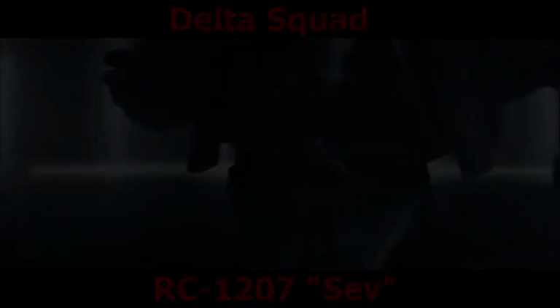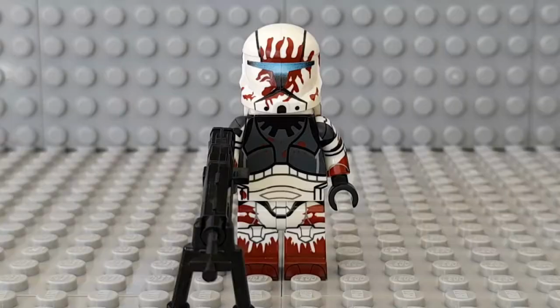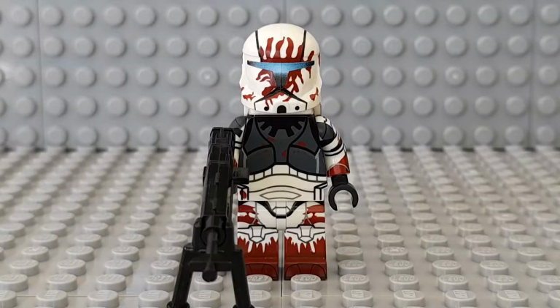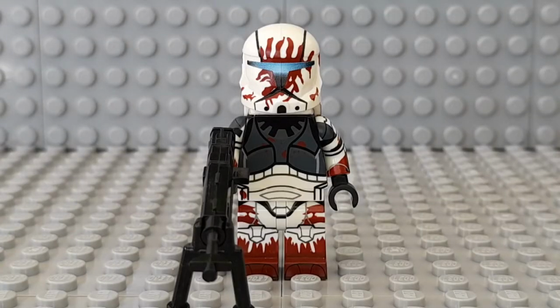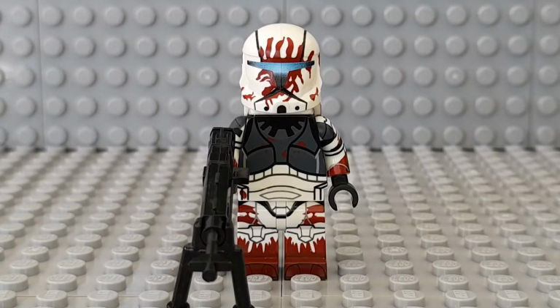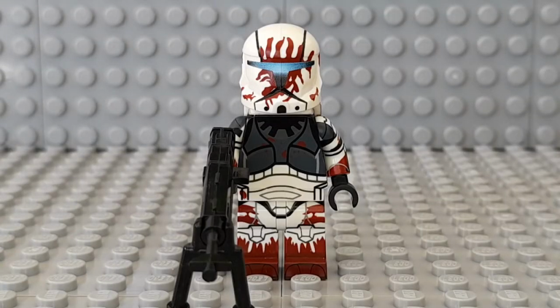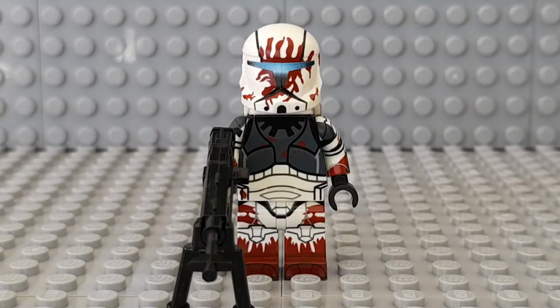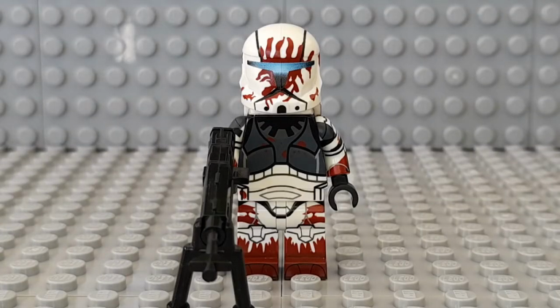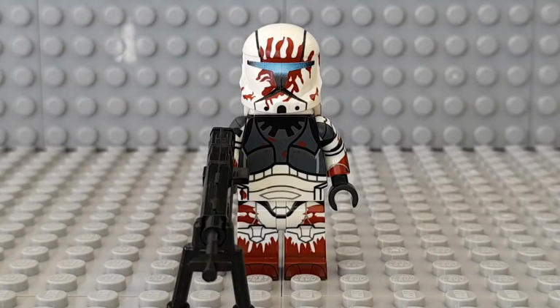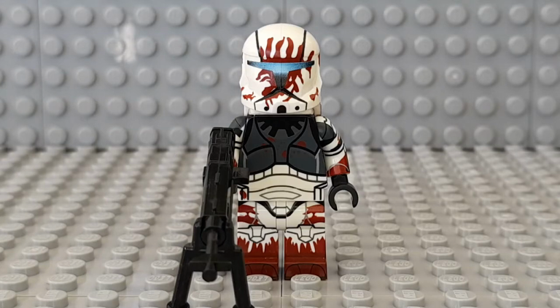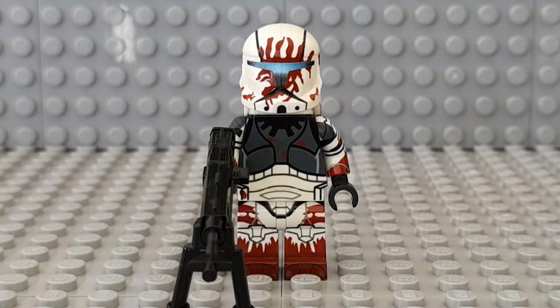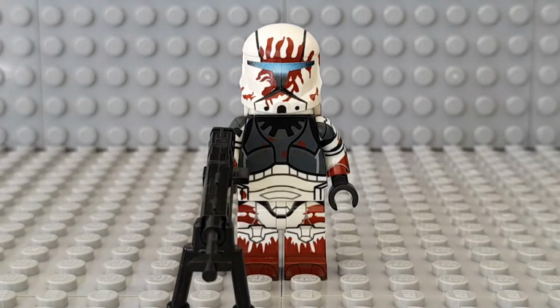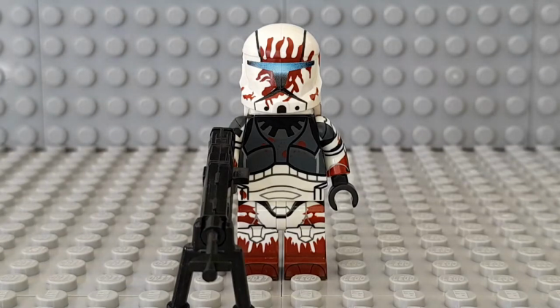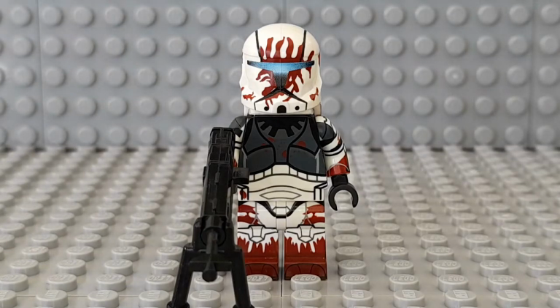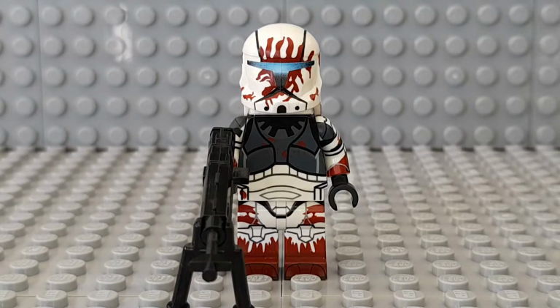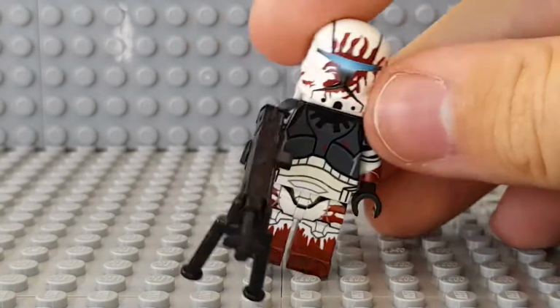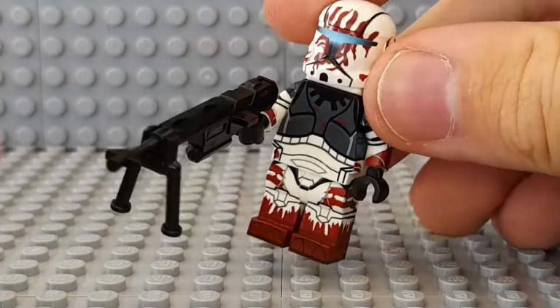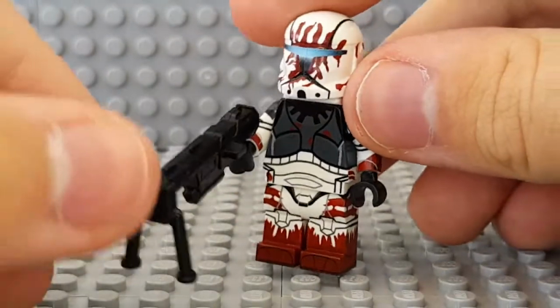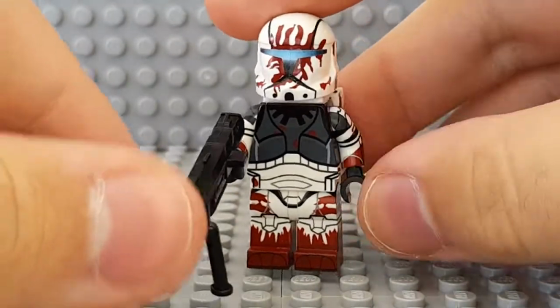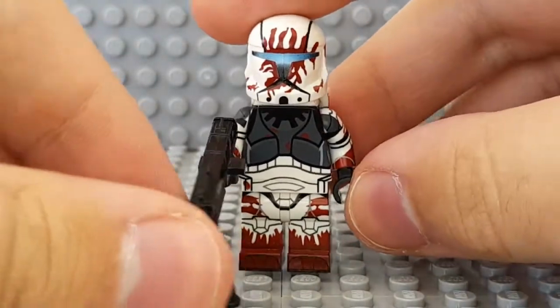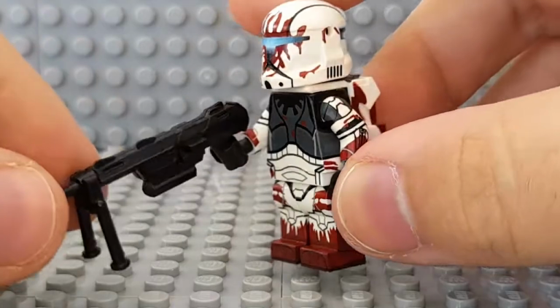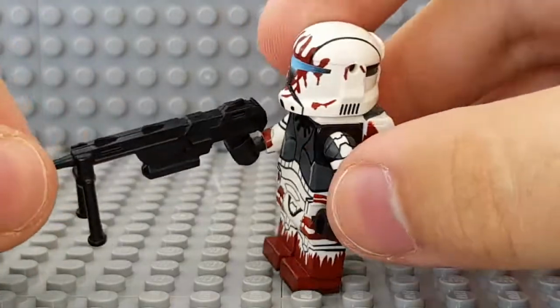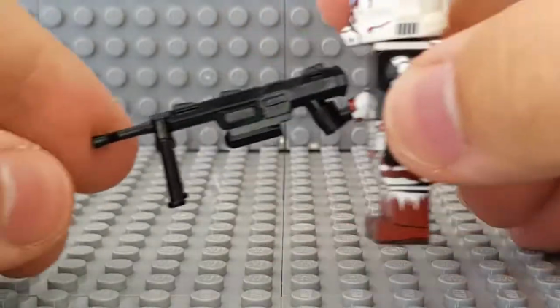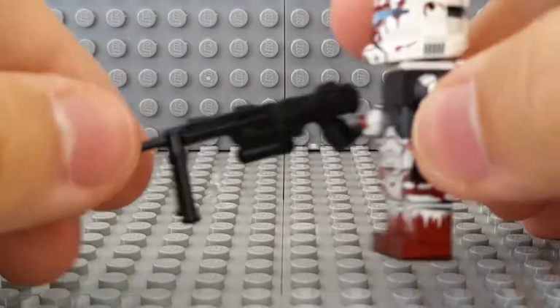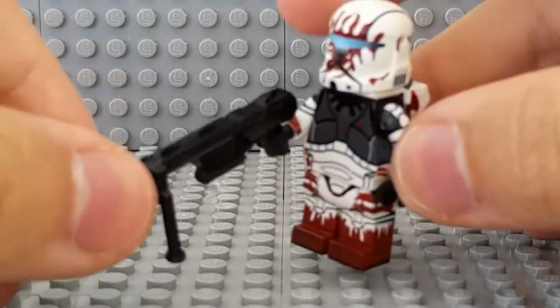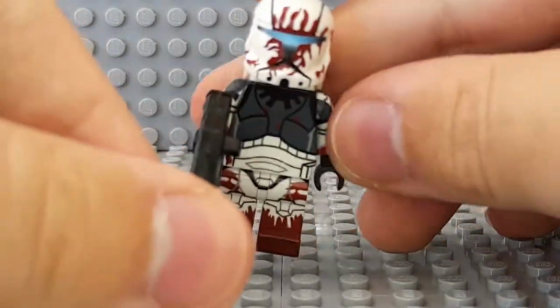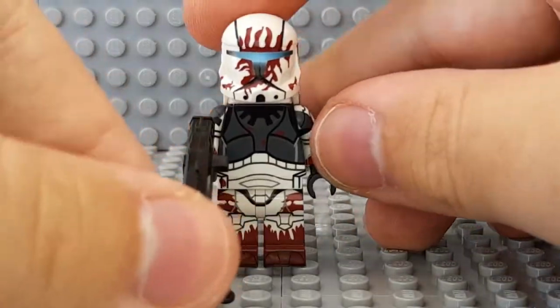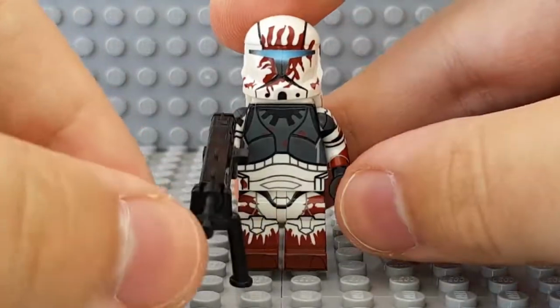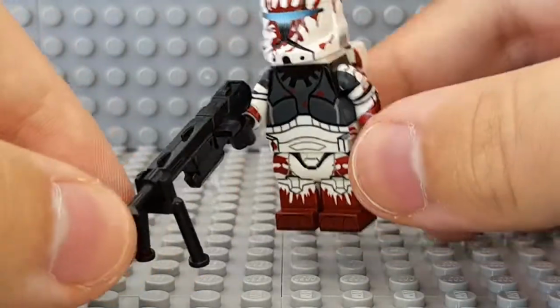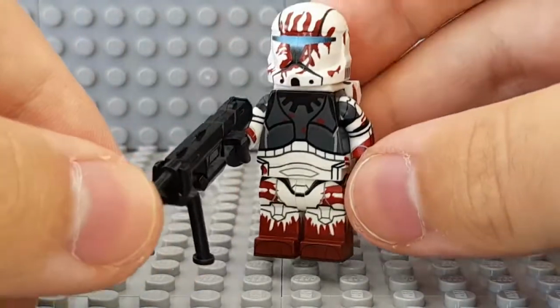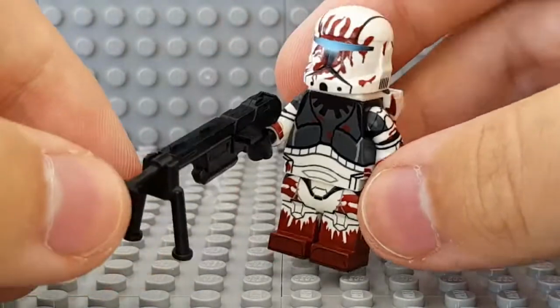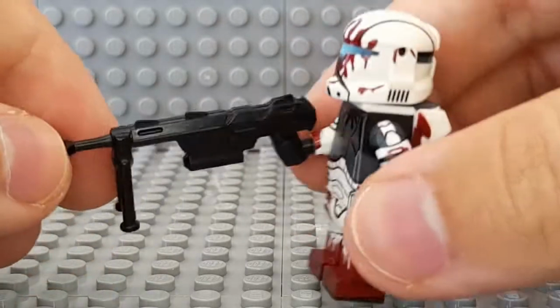Hello everybody, welcome to another Clone Army Customs figure review. Today we'll be reviewing Sev from Delta Squad. This is the final Delta Squad member that I have to review and a lot of people's favorite, which is why I honestly saved him for last.